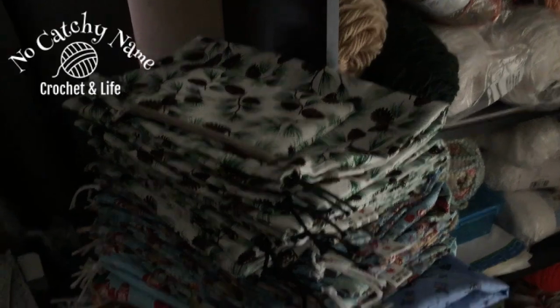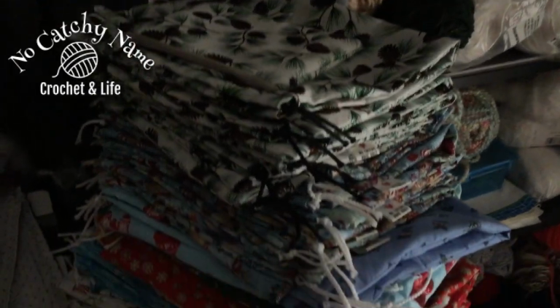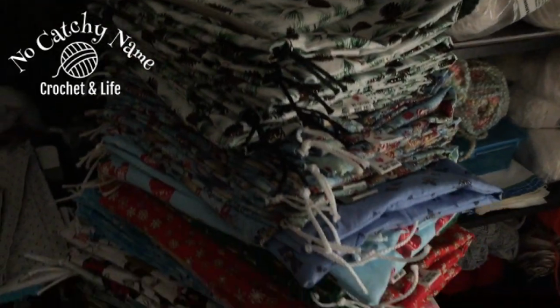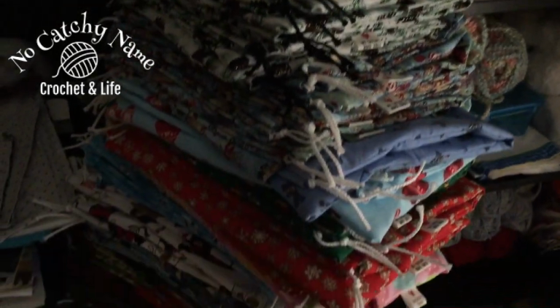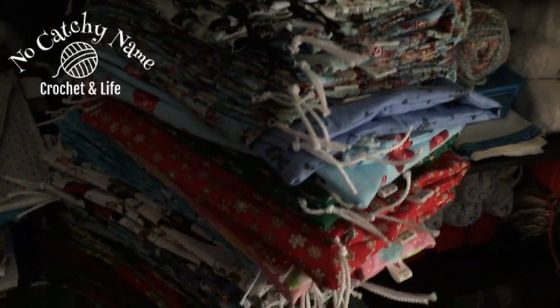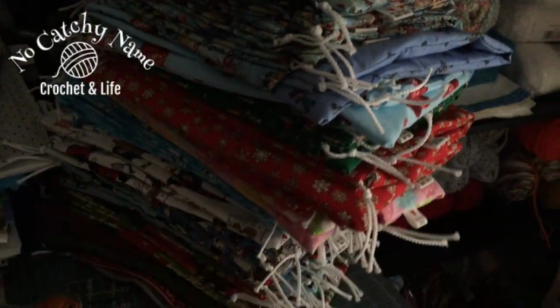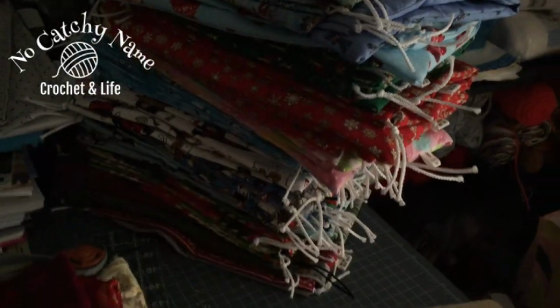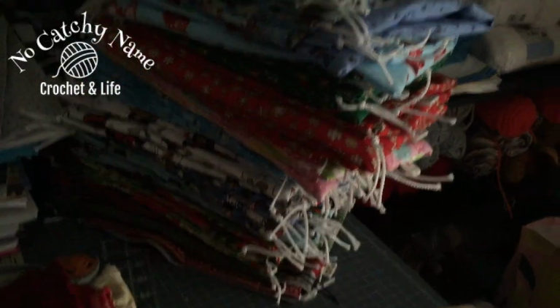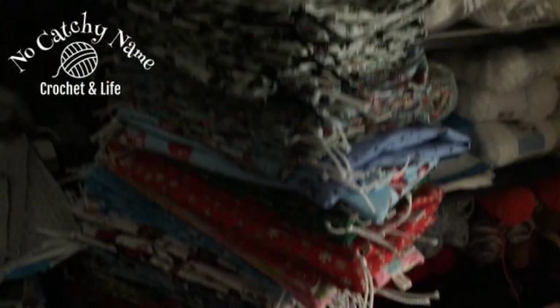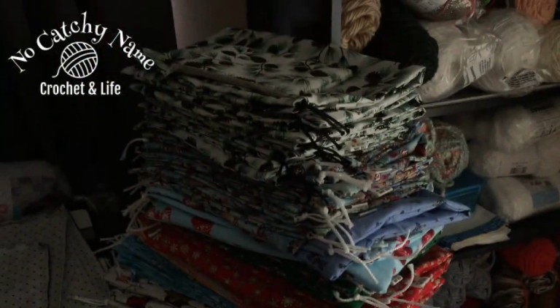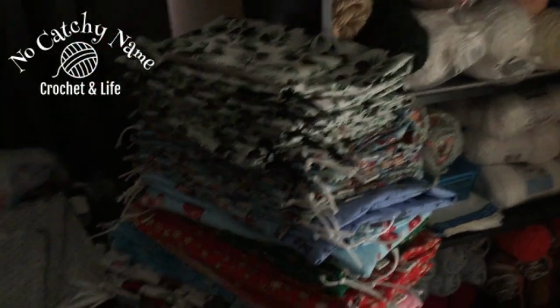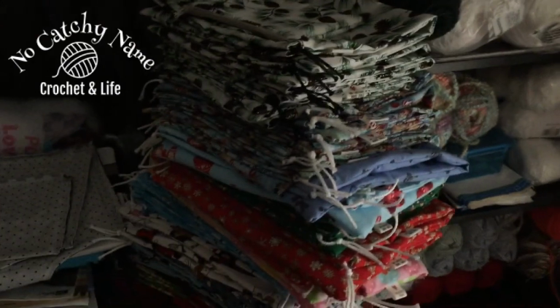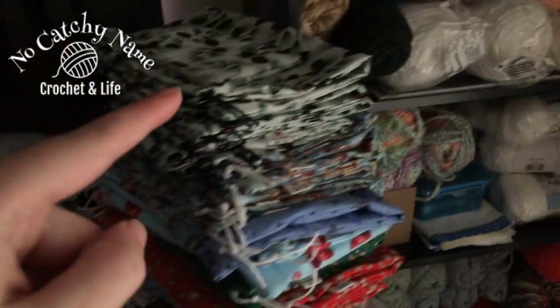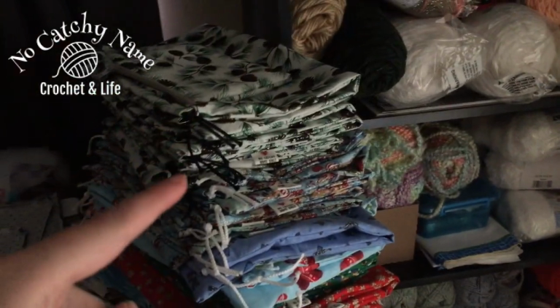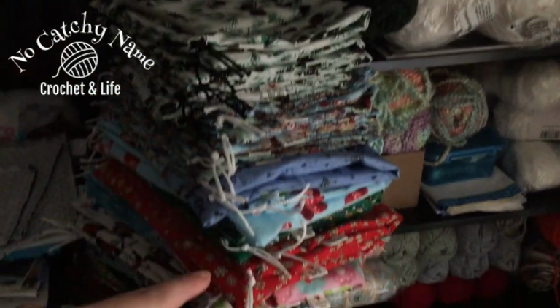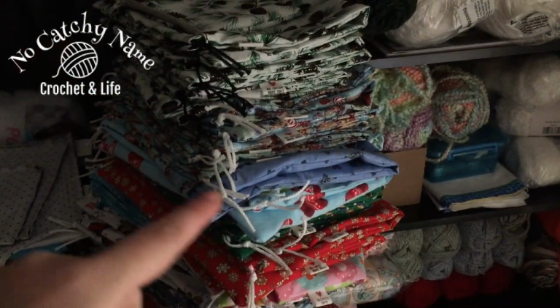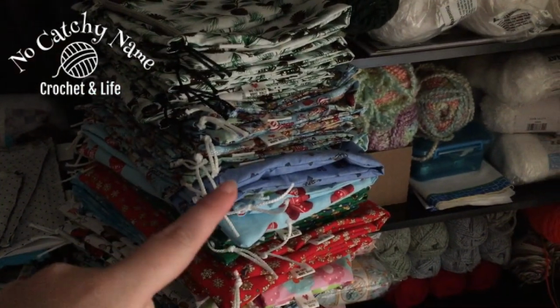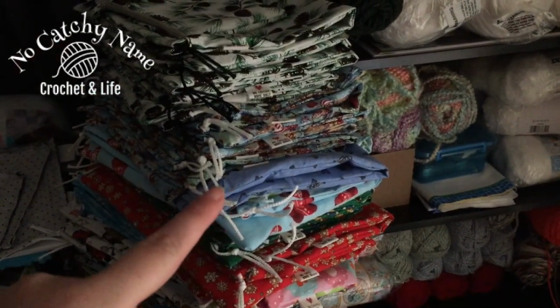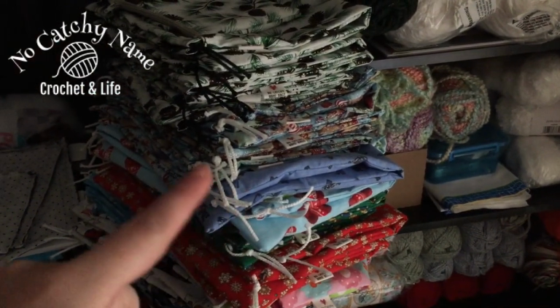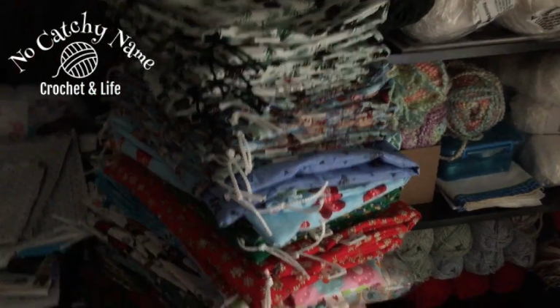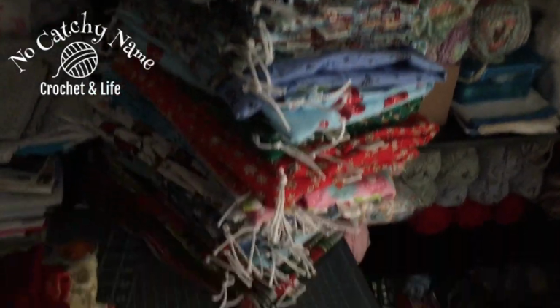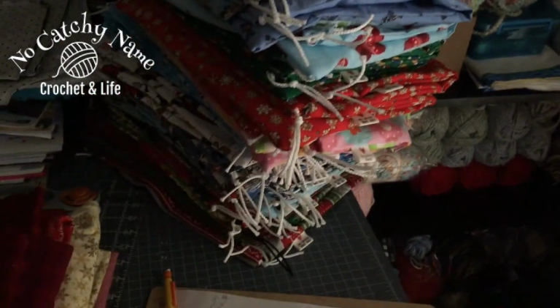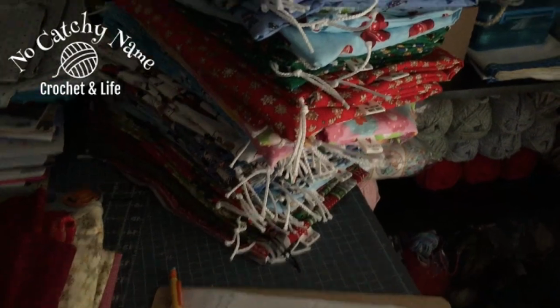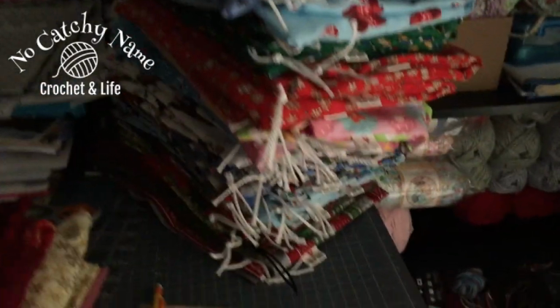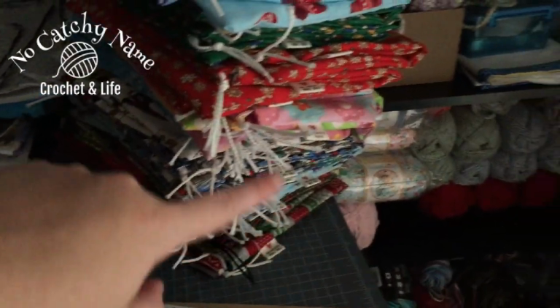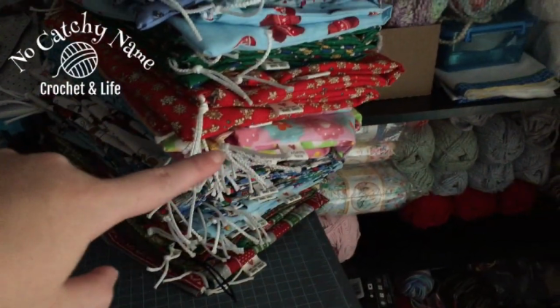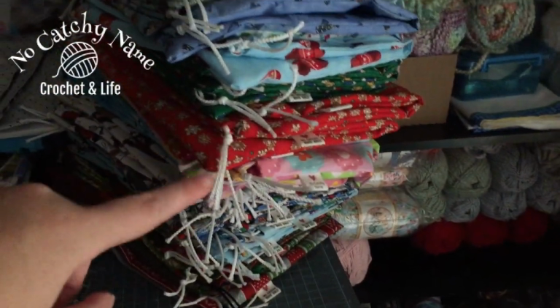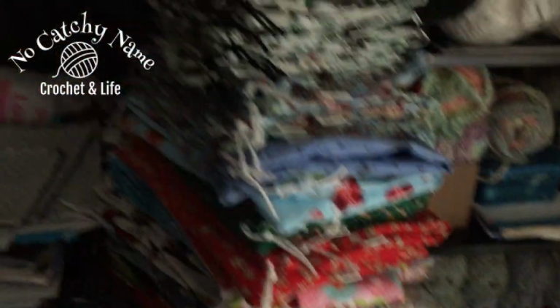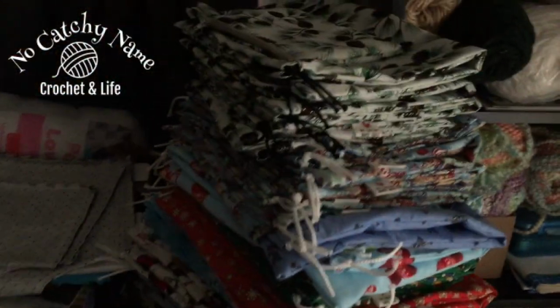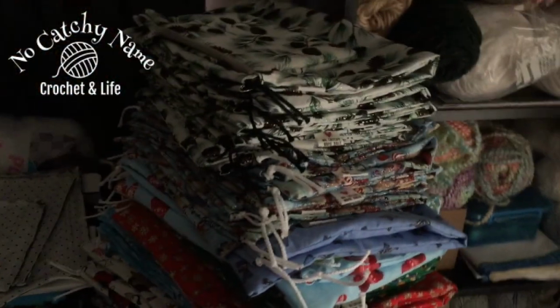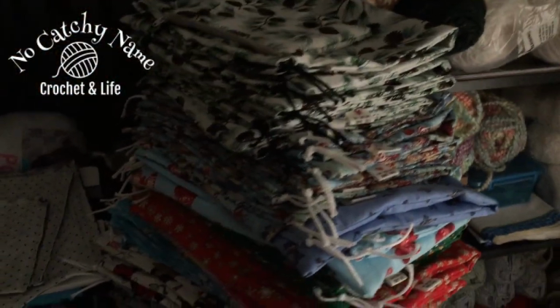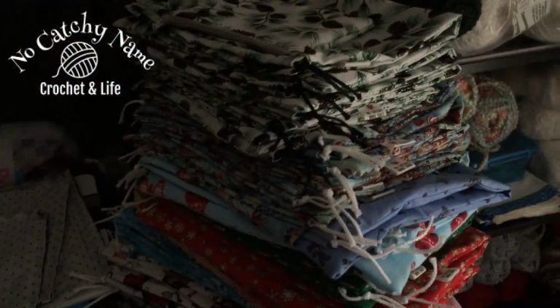Hey guys, I wanted to hop on real fast to let you know that I have got all of the Christmas bags done. There are 50 sets and two by themselves going up in the shop. There are some that are Hello Kitty and Giraffes, but the rest of them are Christmas prints.